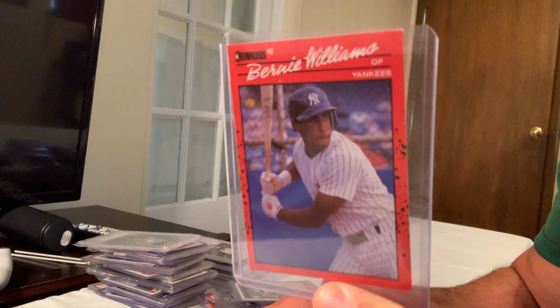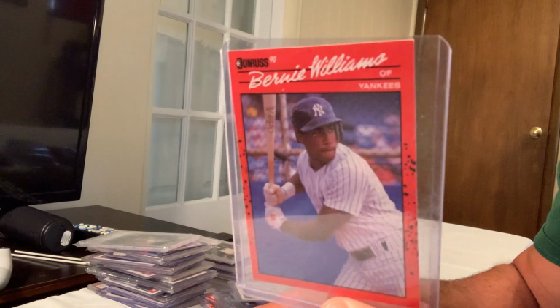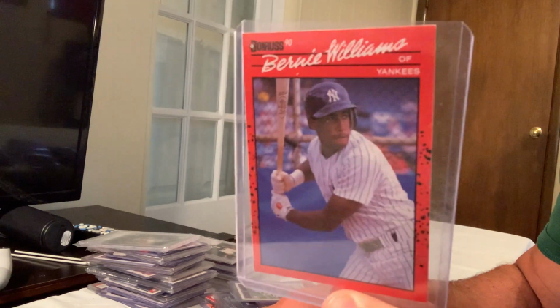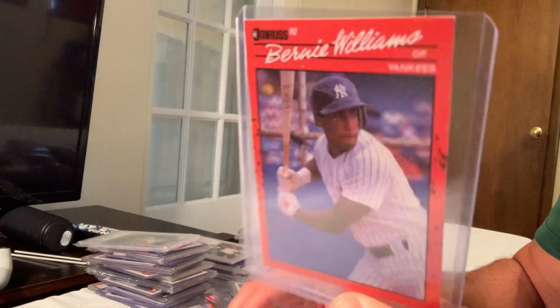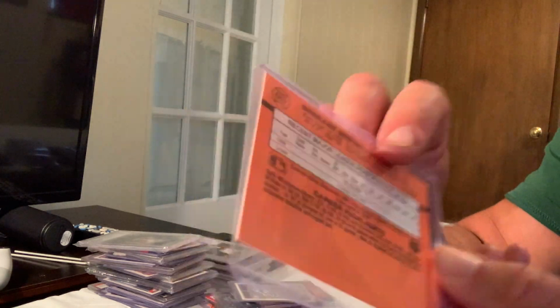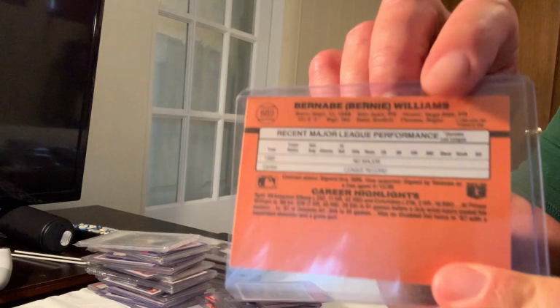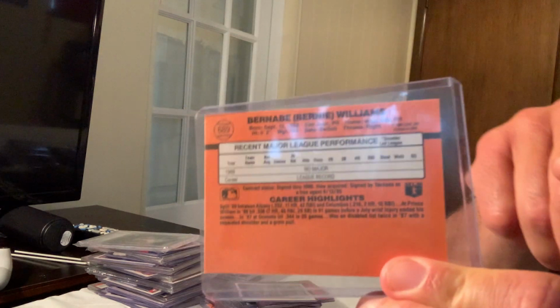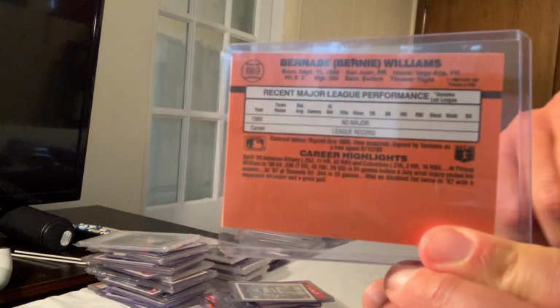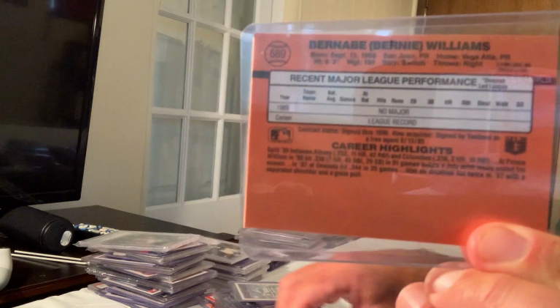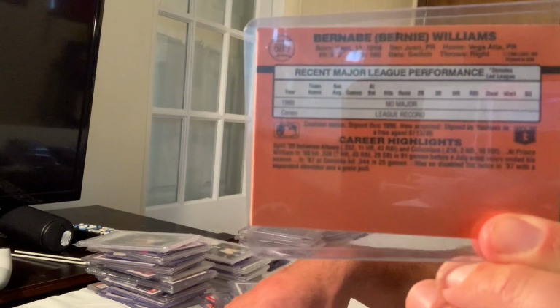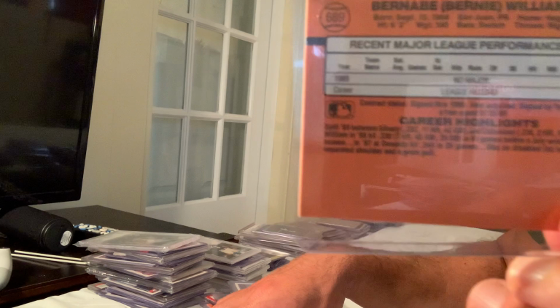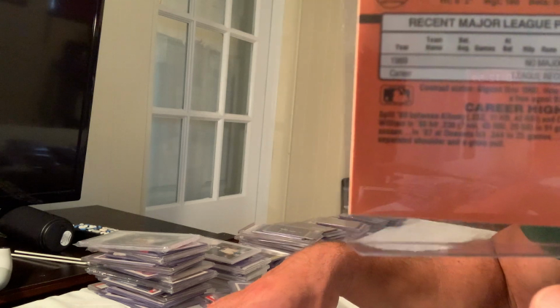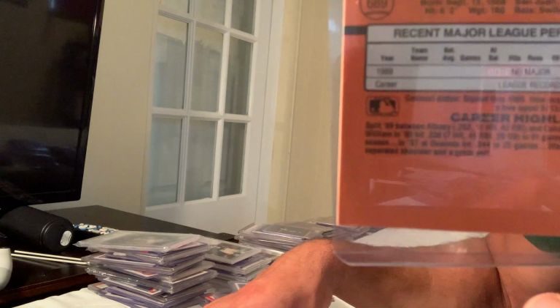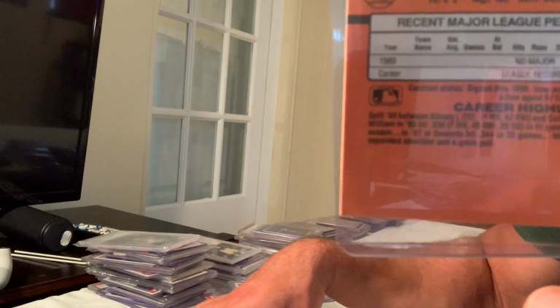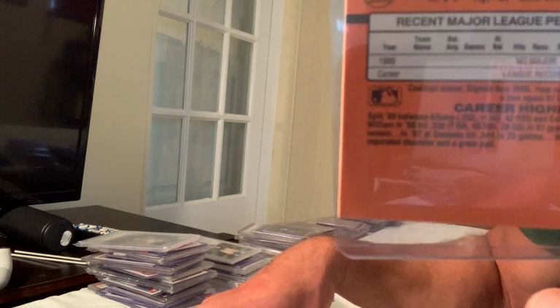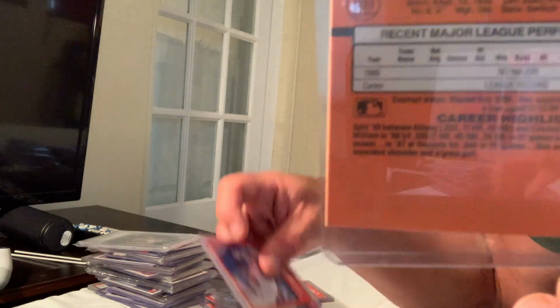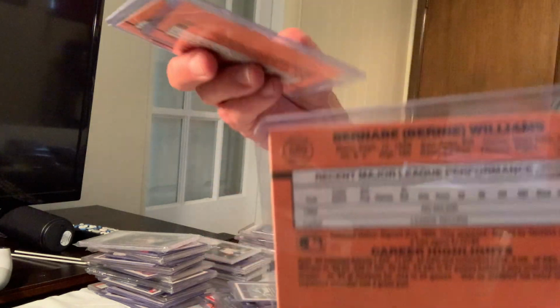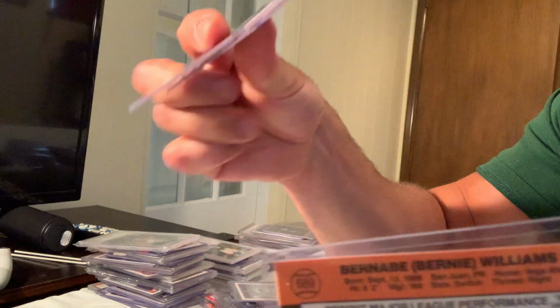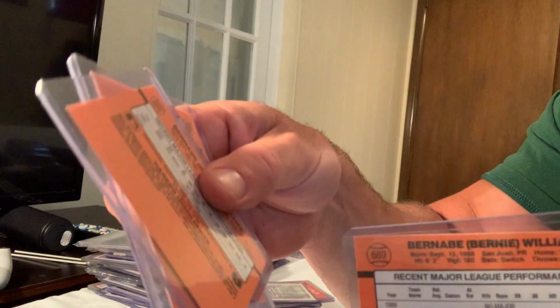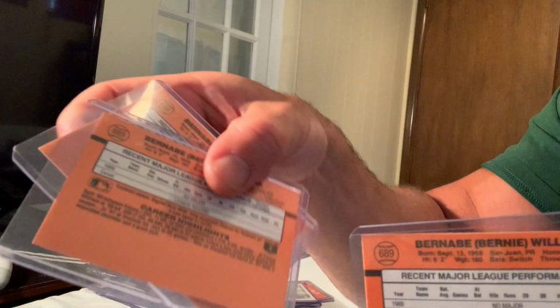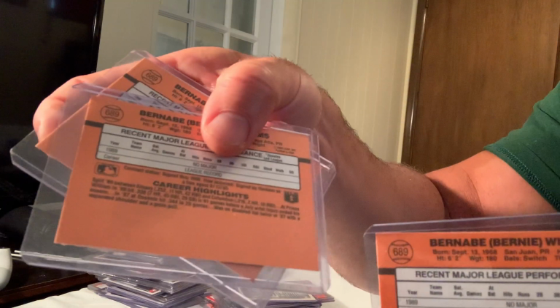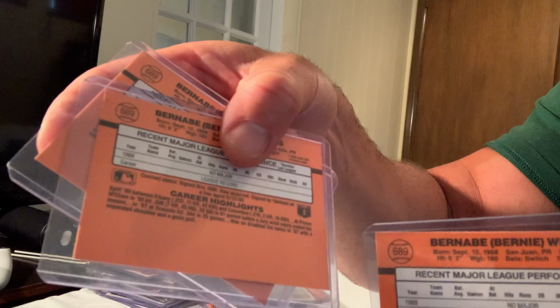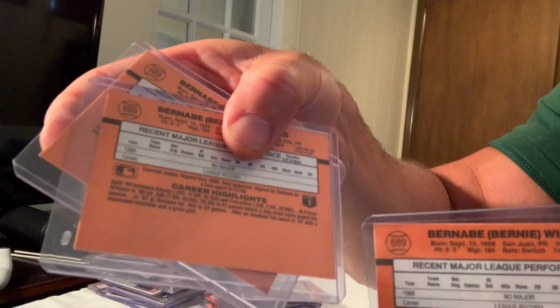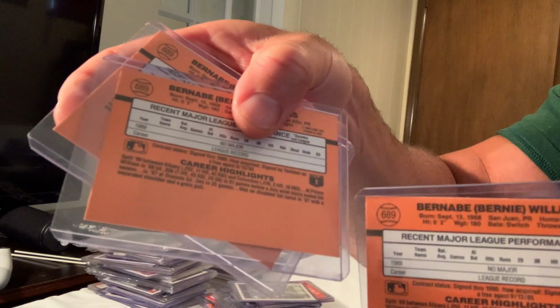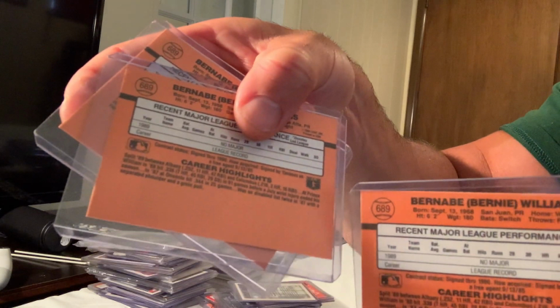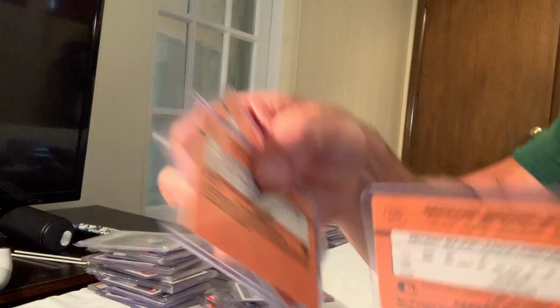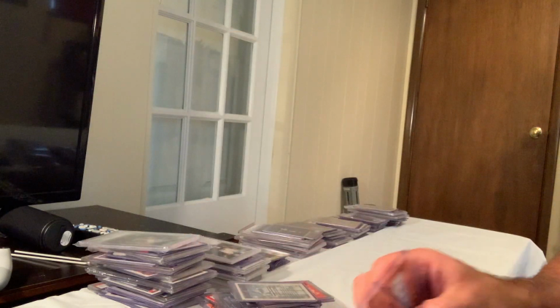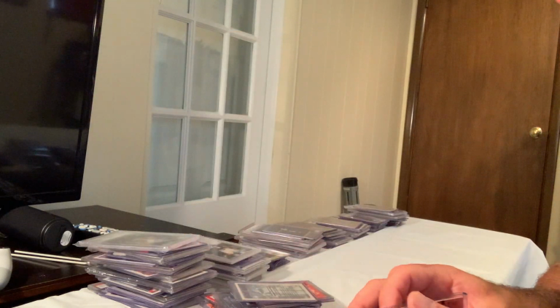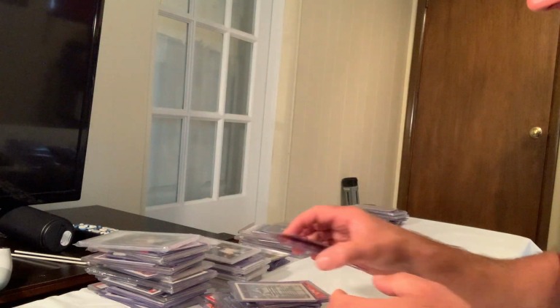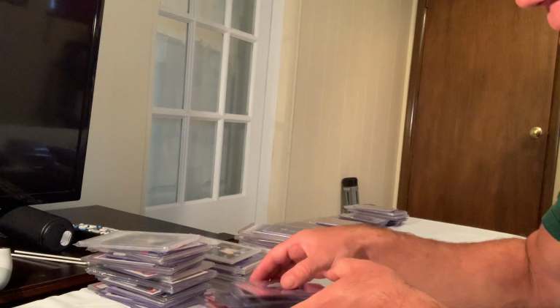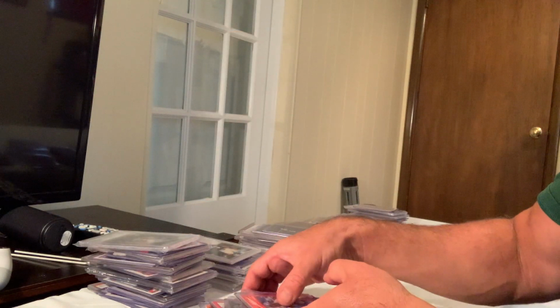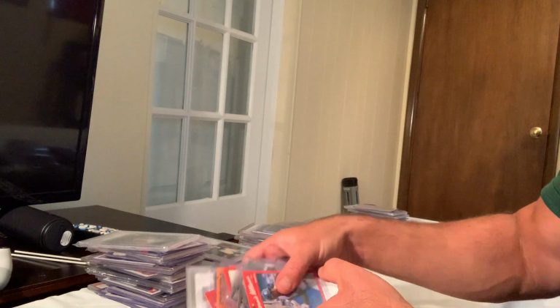Then we have the Bernie Williams rookie card with the same error — no period after 'Inc.' People were selling it for $1,000, and Topps corrected it. That rounds out the top 30.